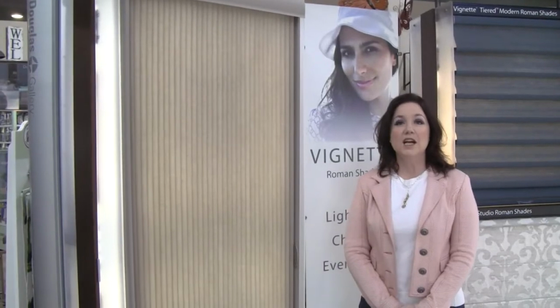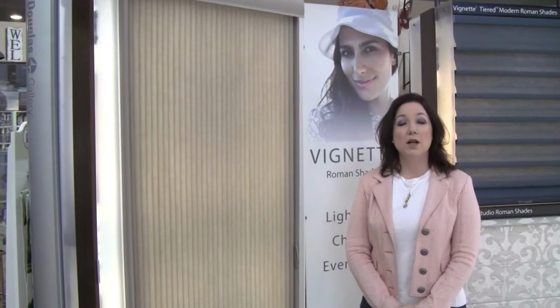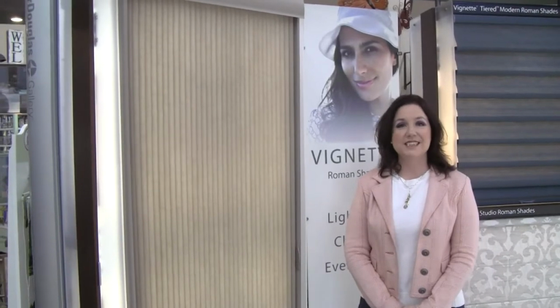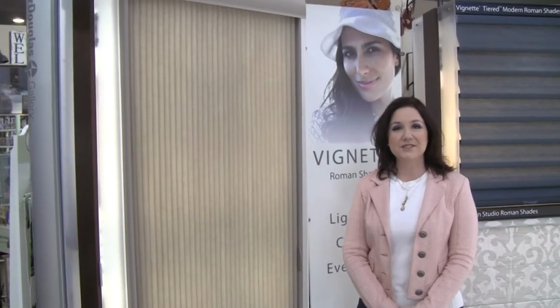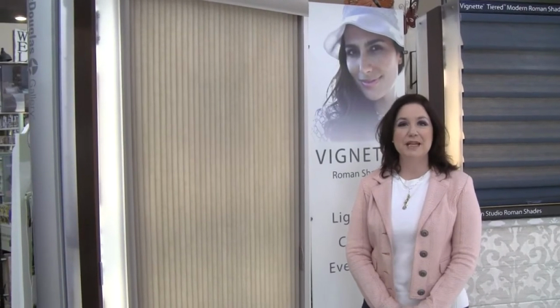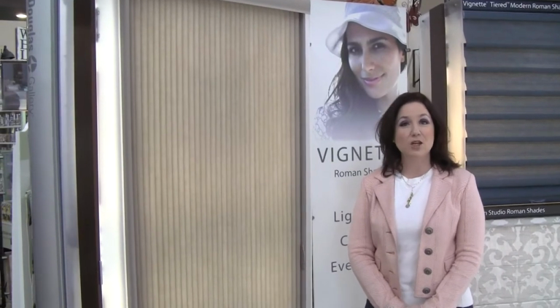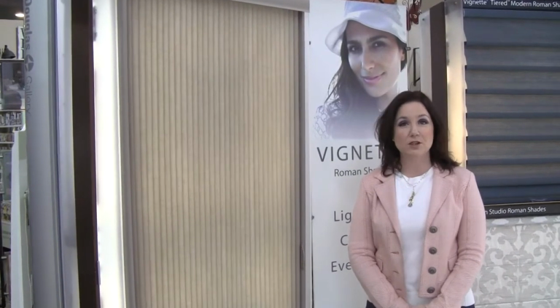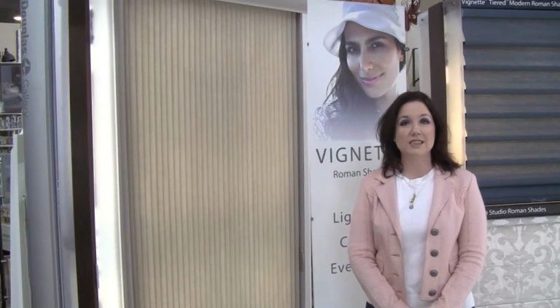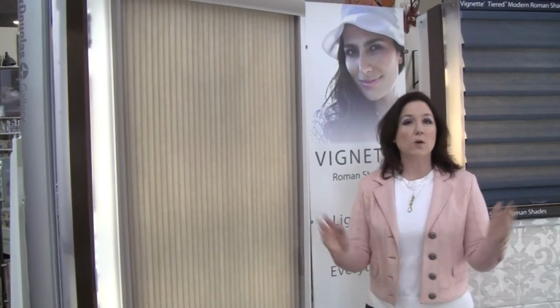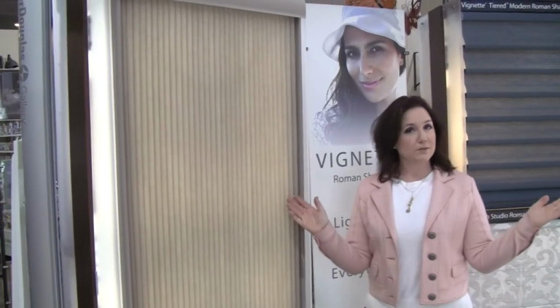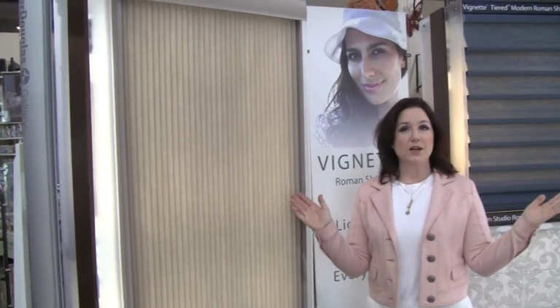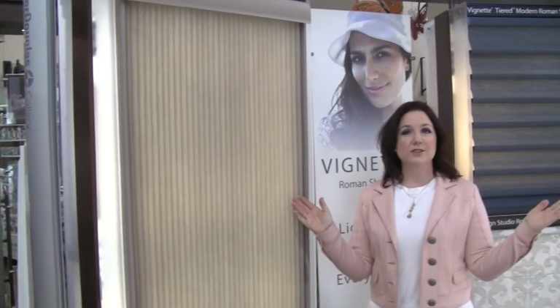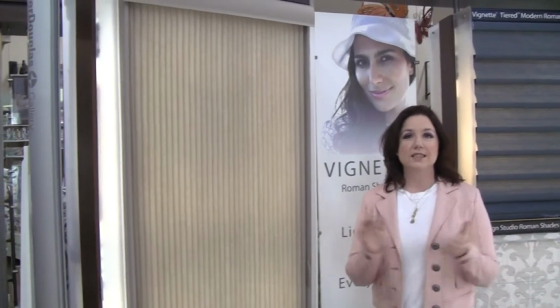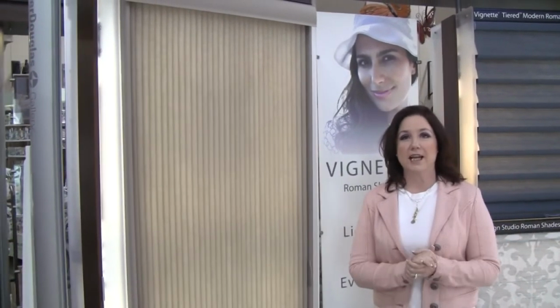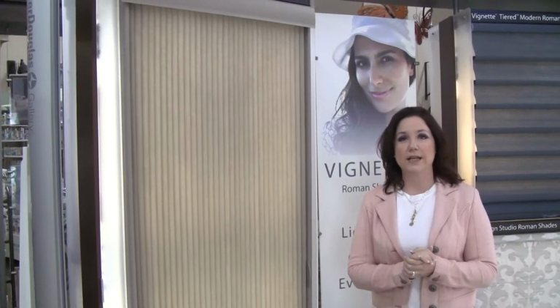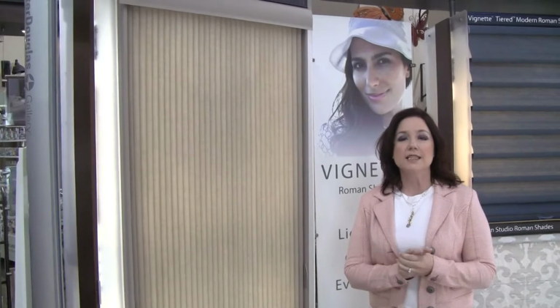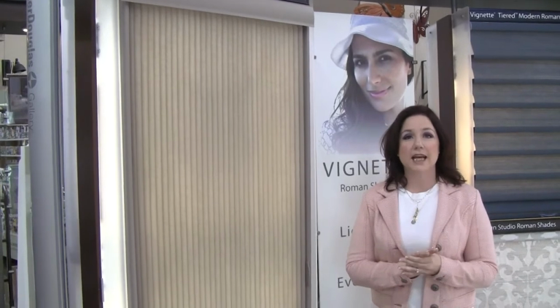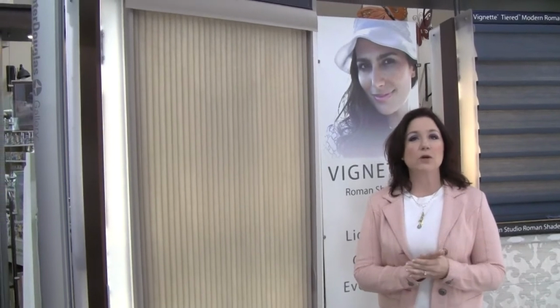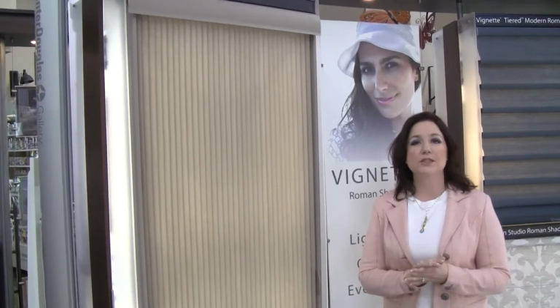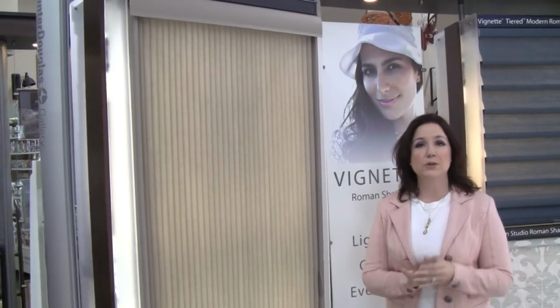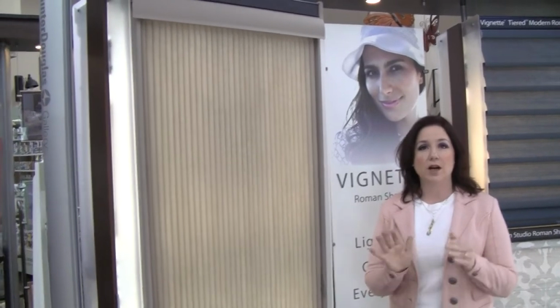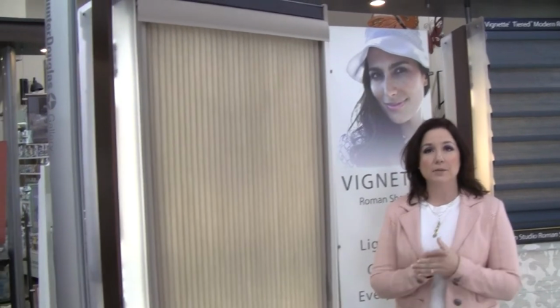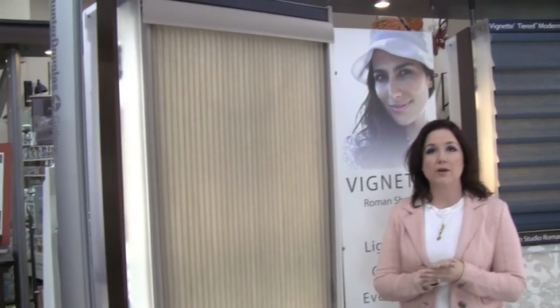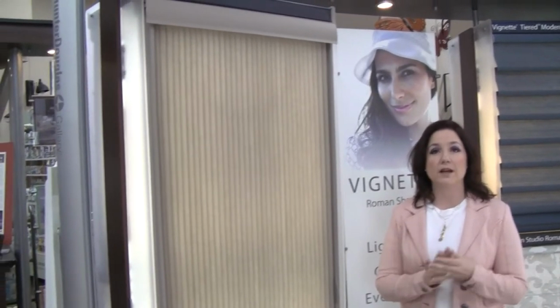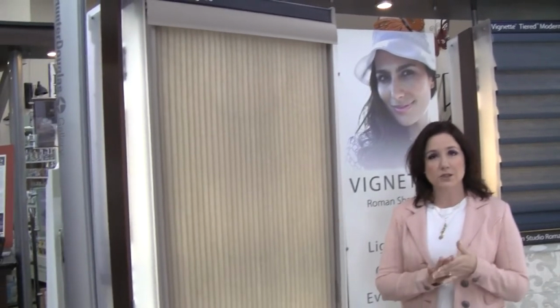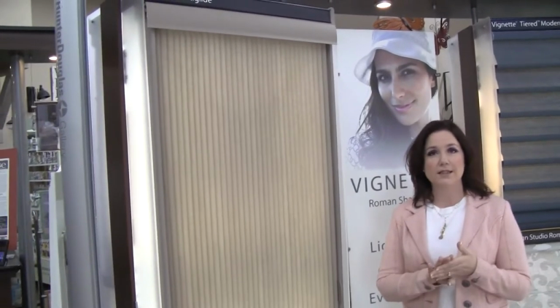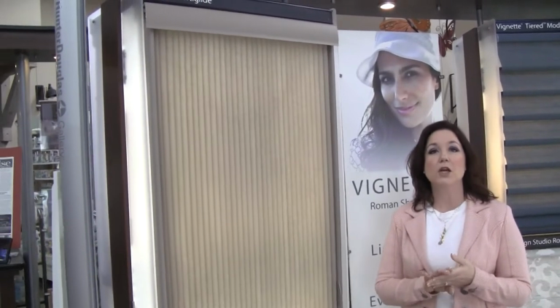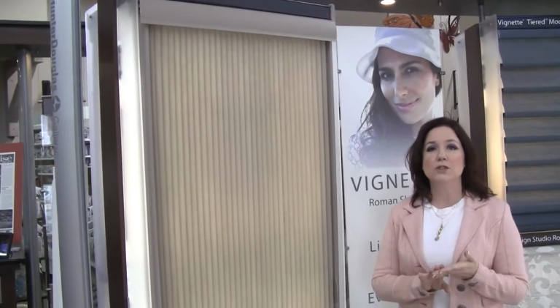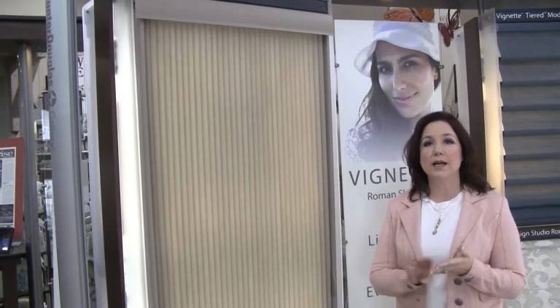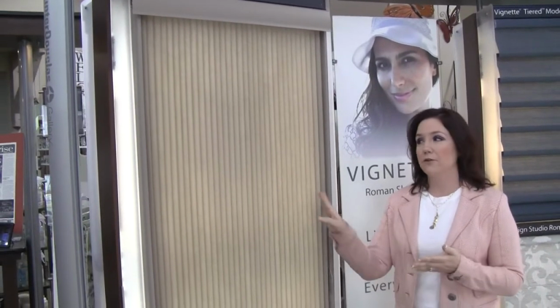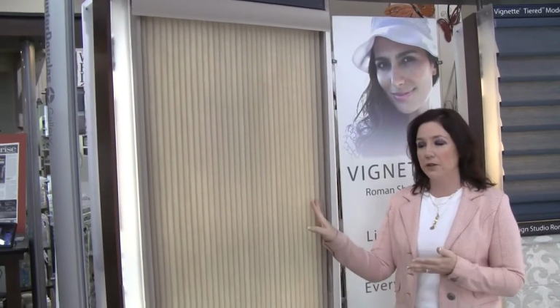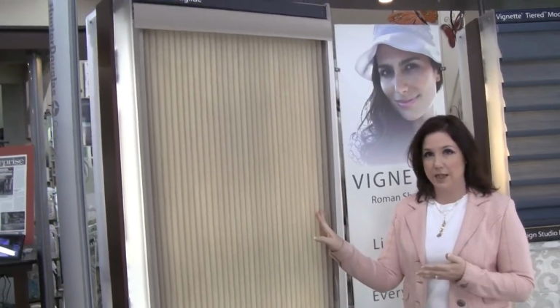Paula Rich here from Davis Home Trends. Welcome to our Hunter Douglas gallery. Today we're going to talk about the Hunter Douglas Duet Vertiglide.